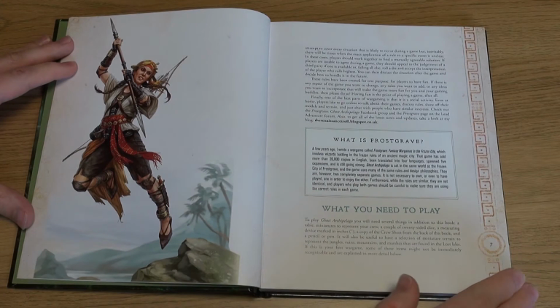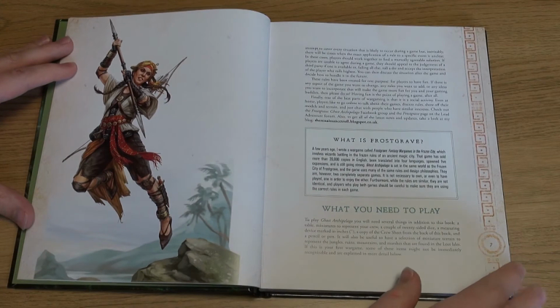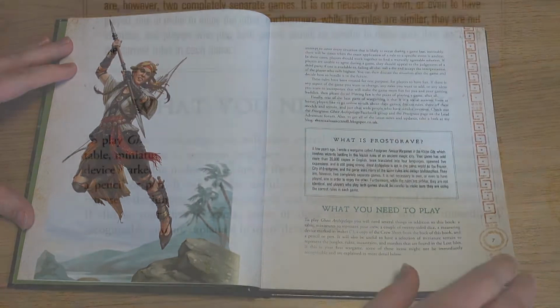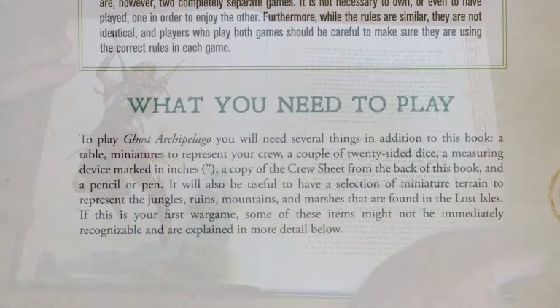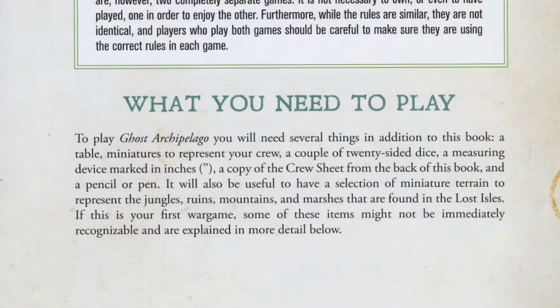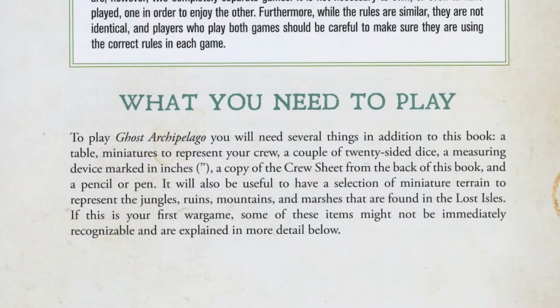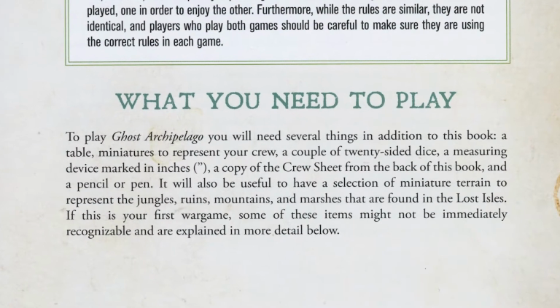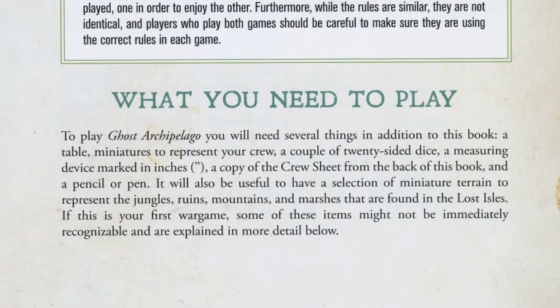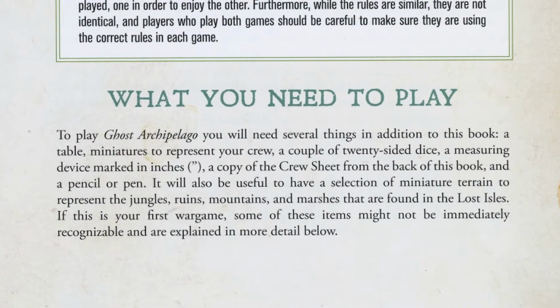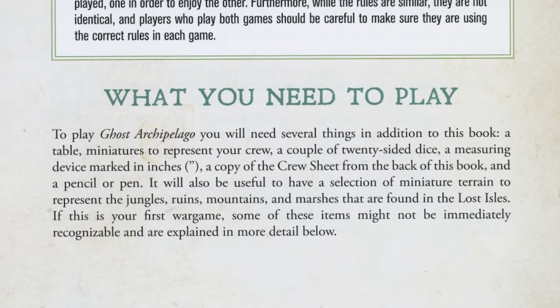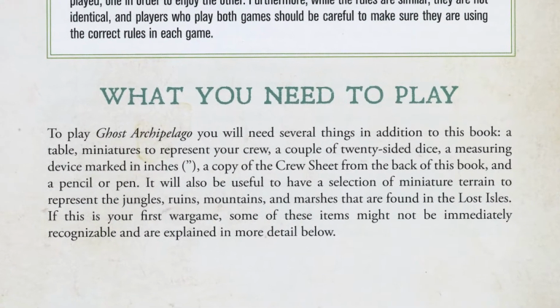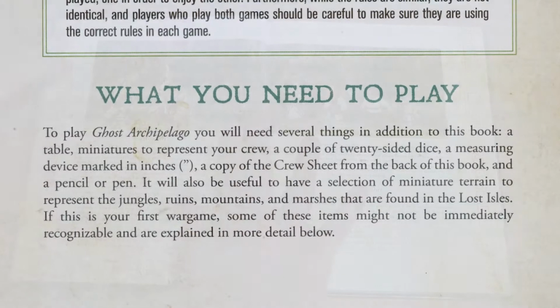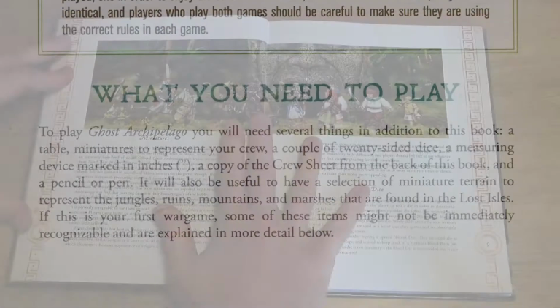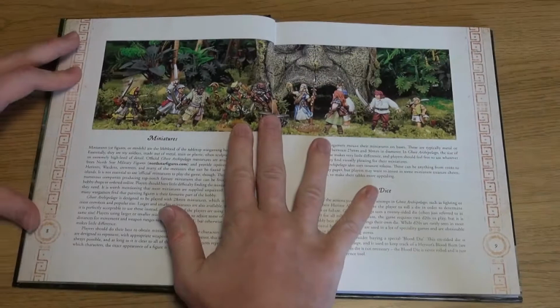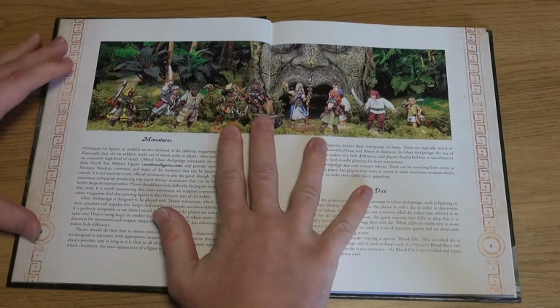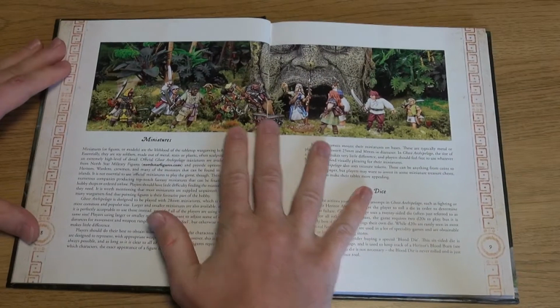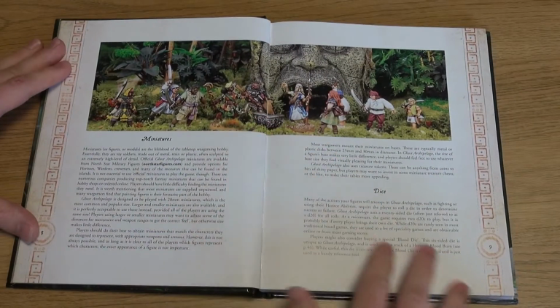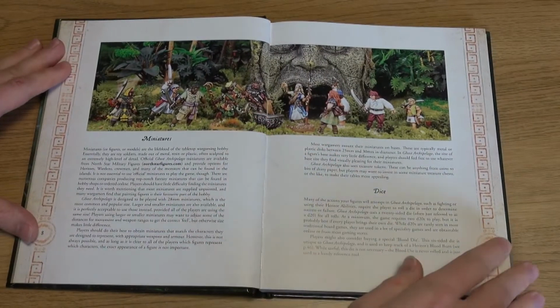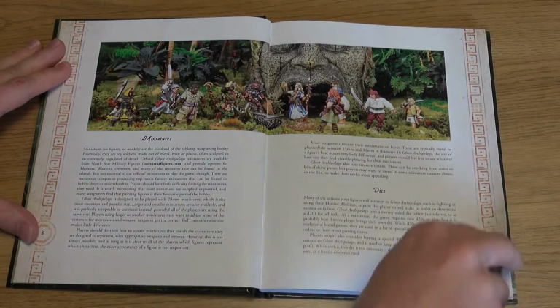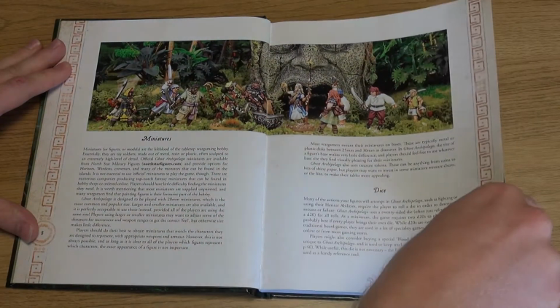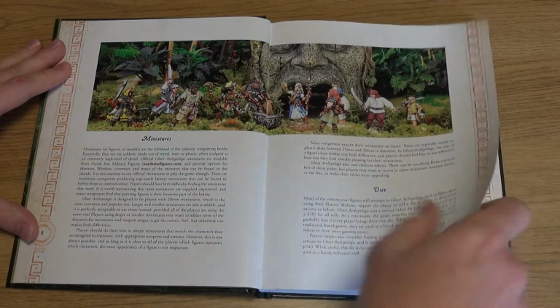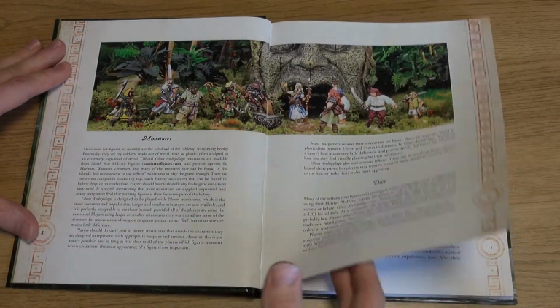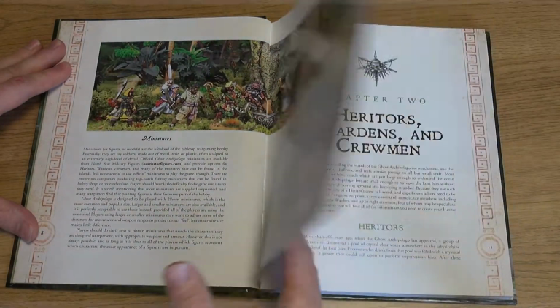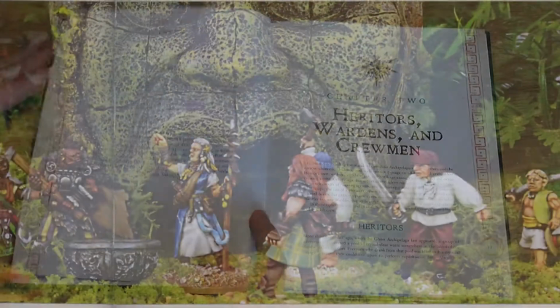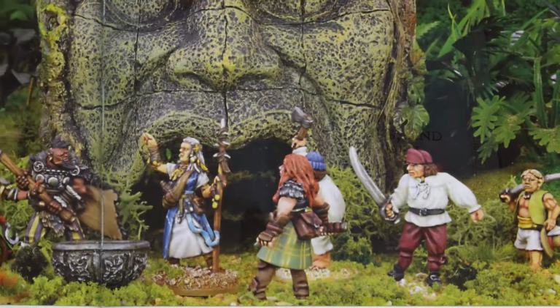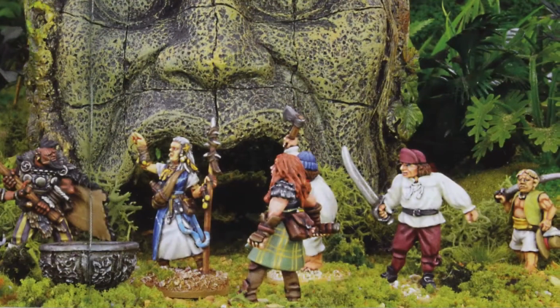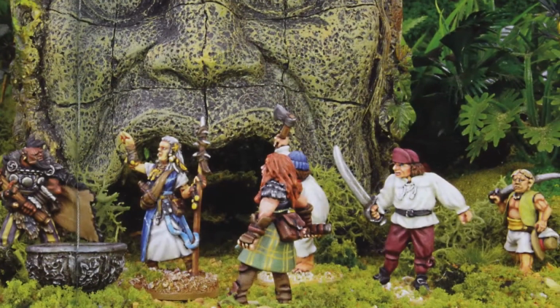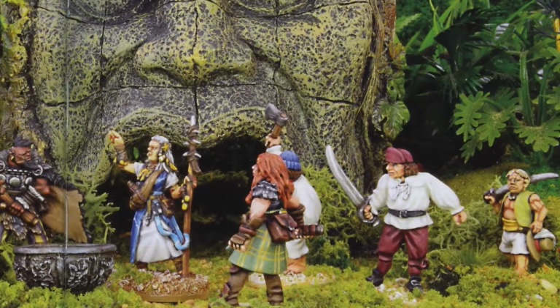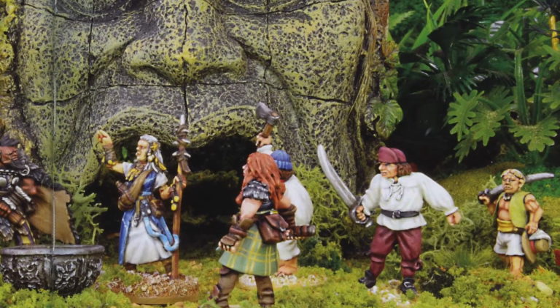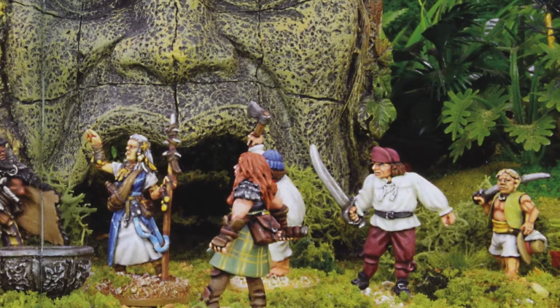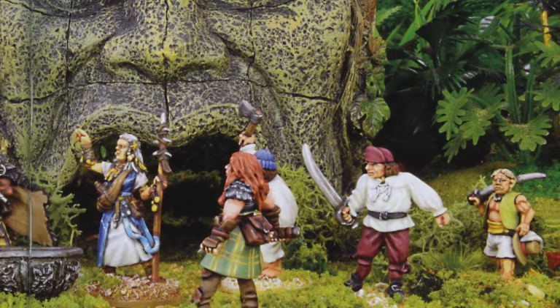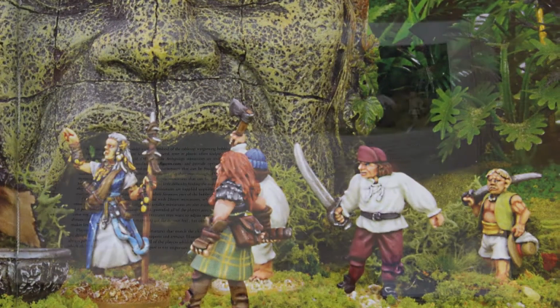The rules begin by providing some guidance regarding what you need to play. In brief, the game is designed for use with up to ten miniatures in each crew, a two-foot by two-foot table for a two-player game, reaching four-foot by four-foot for more players.